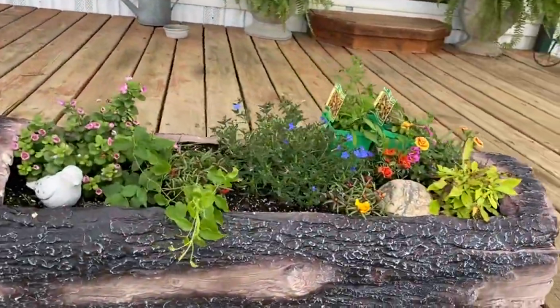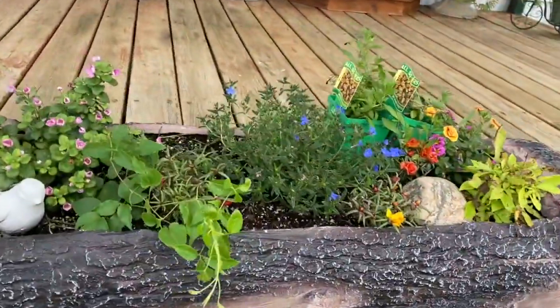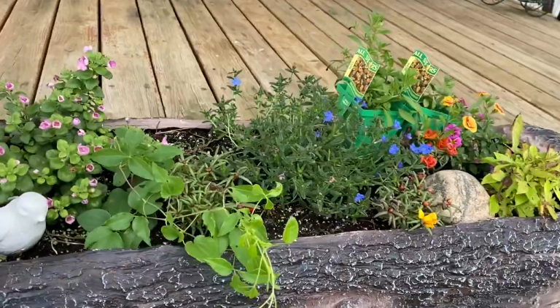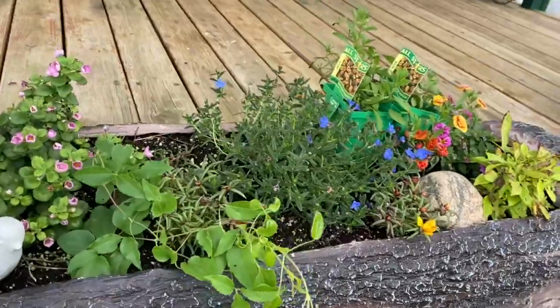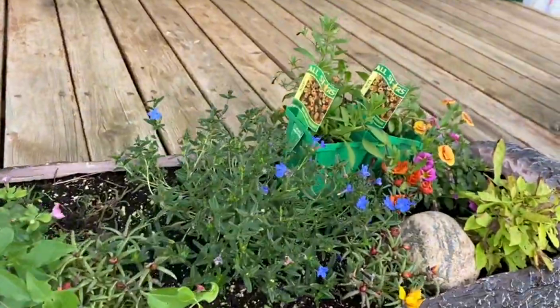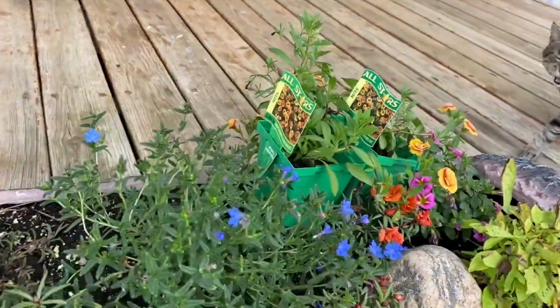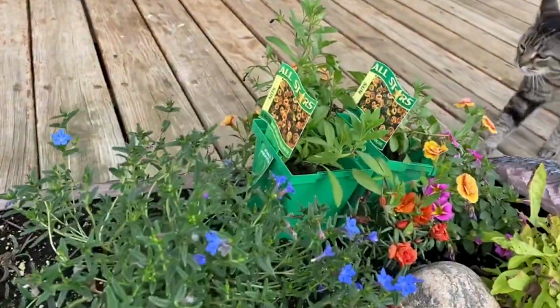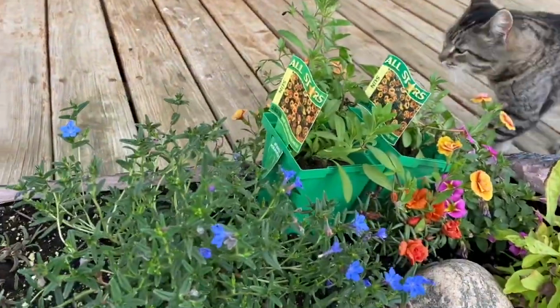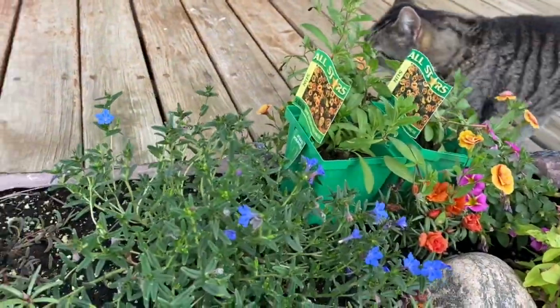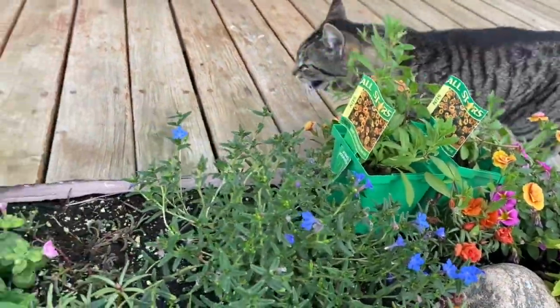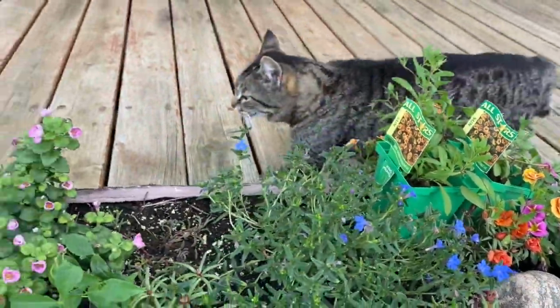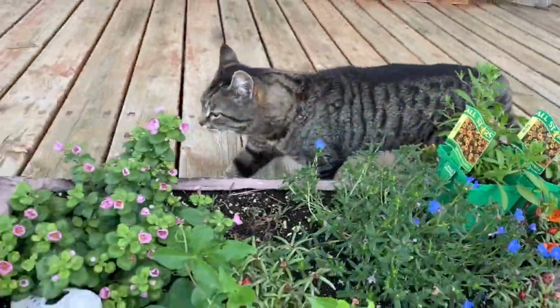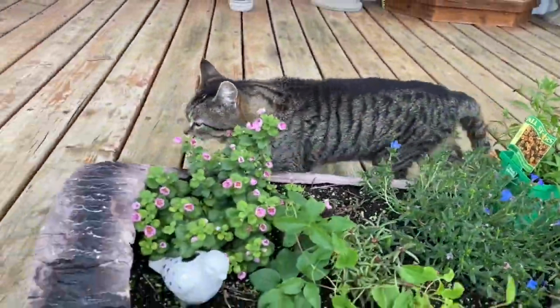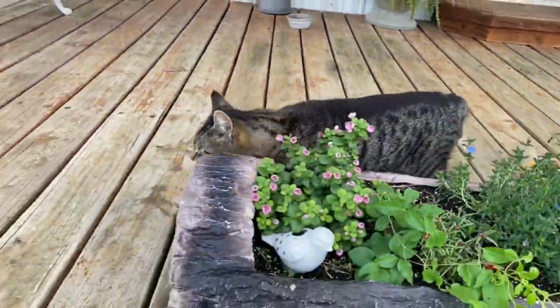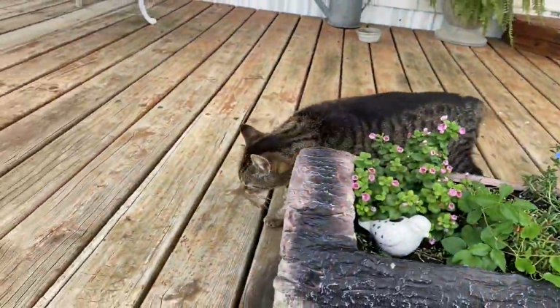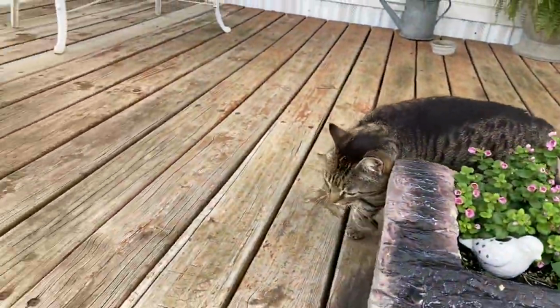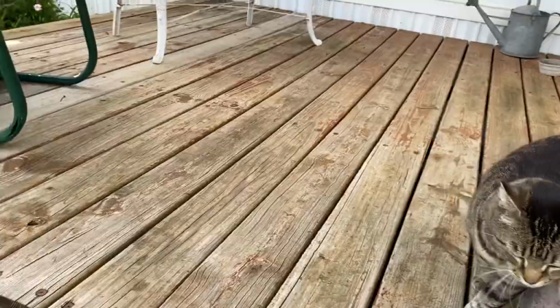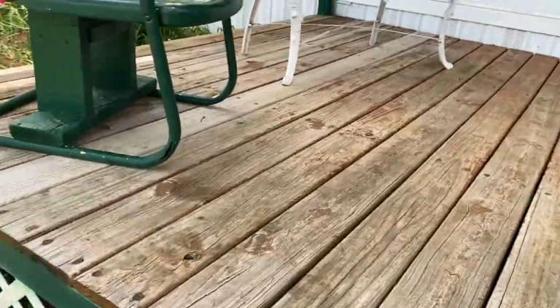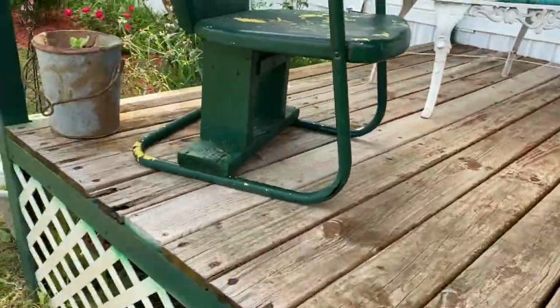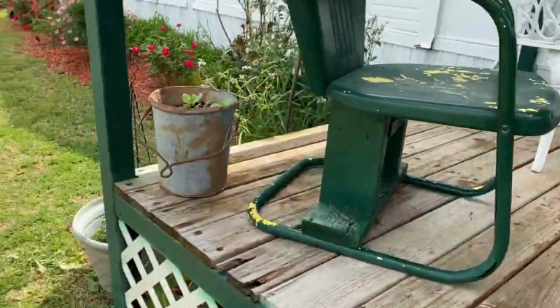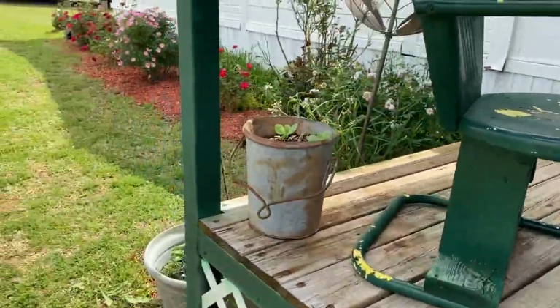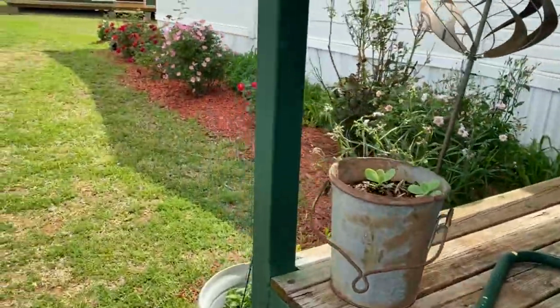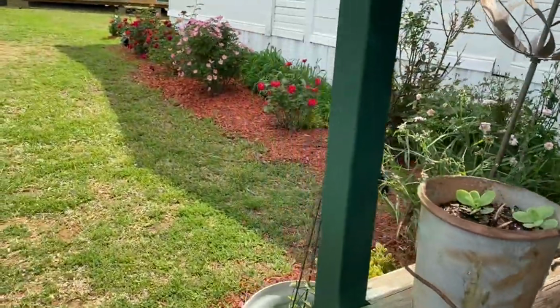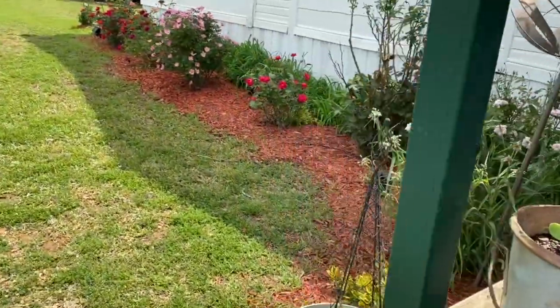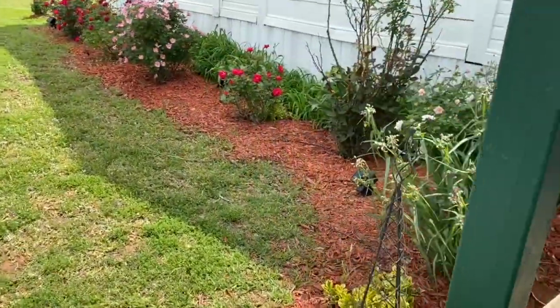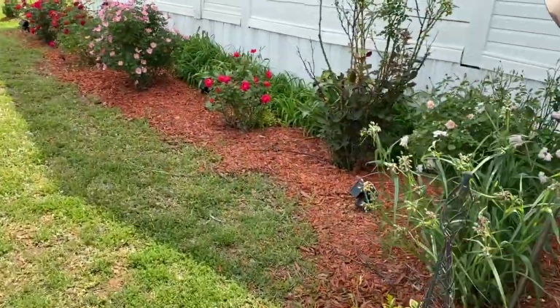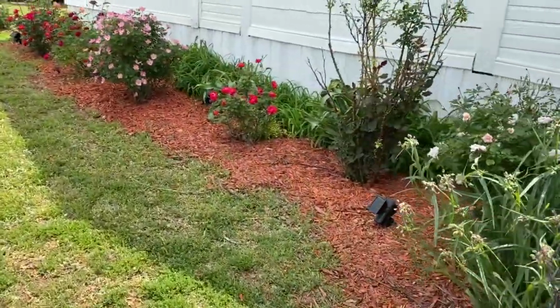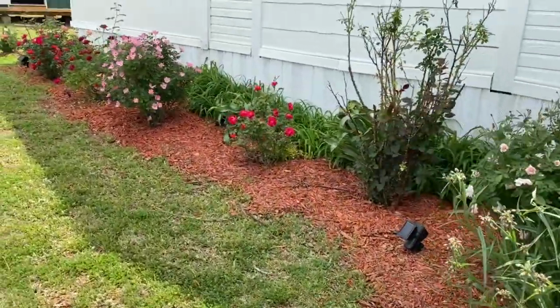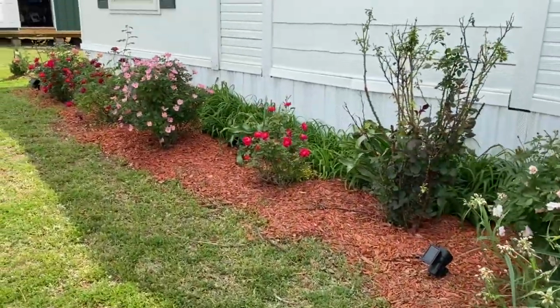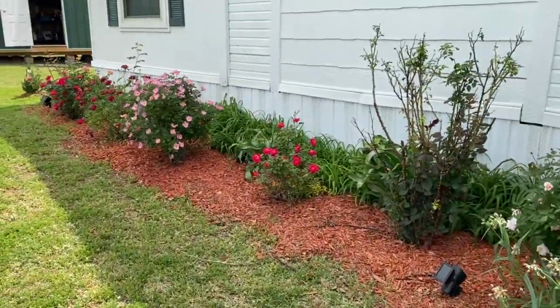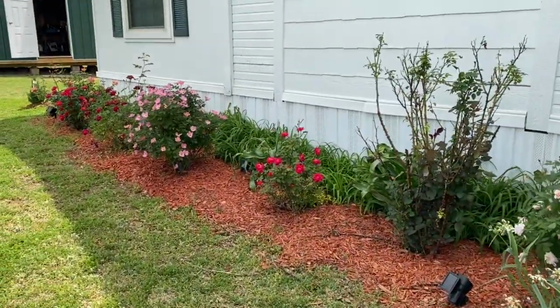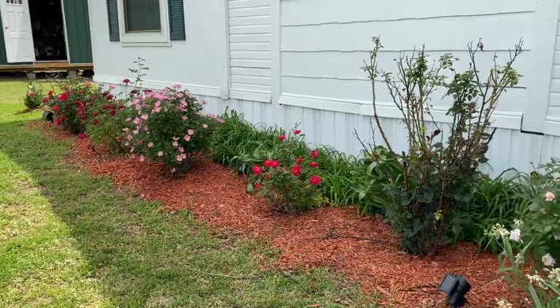There are a couple of things I need to plant there. Look at my roses over here — aren't they gorgeous?